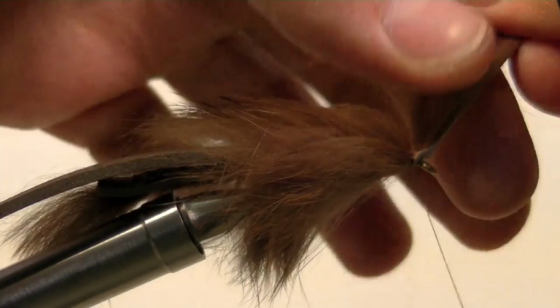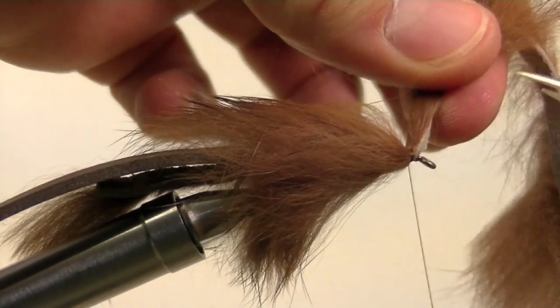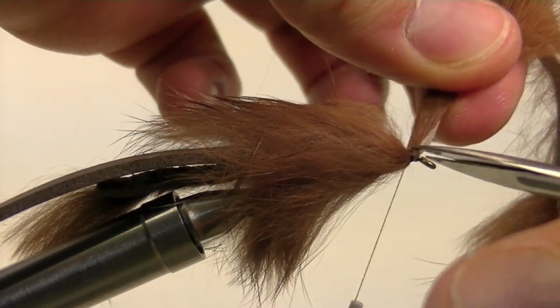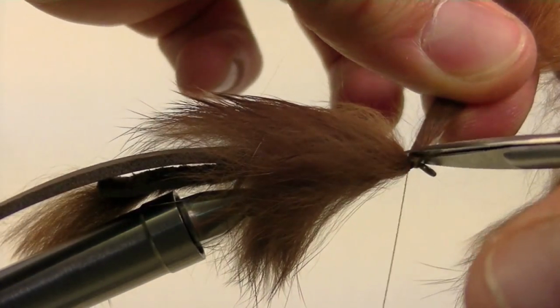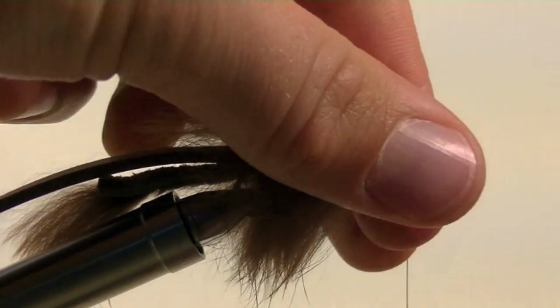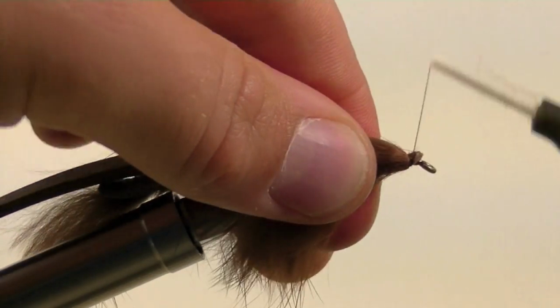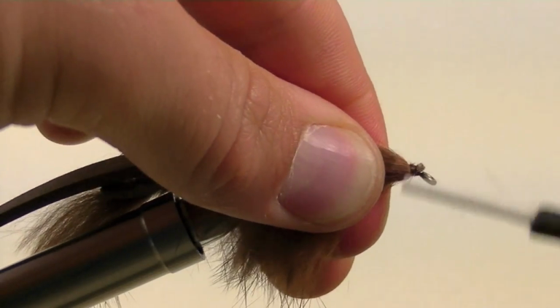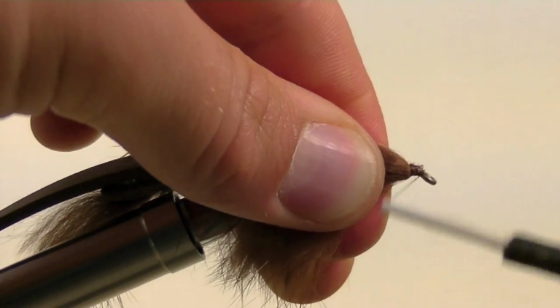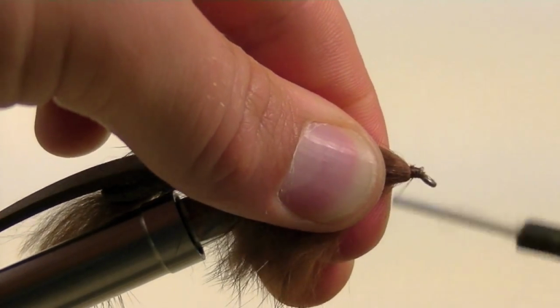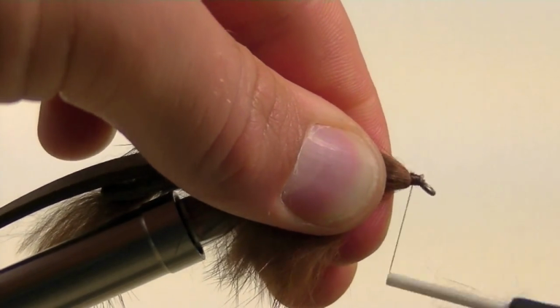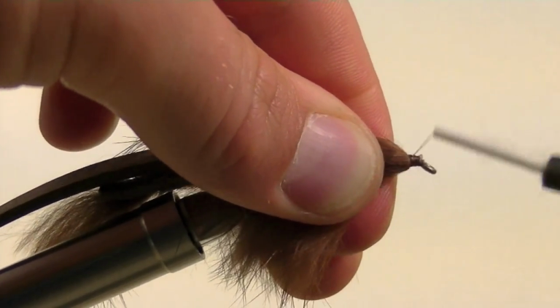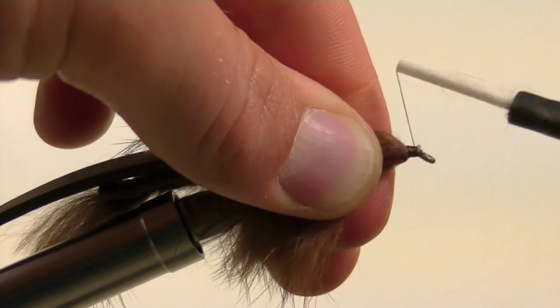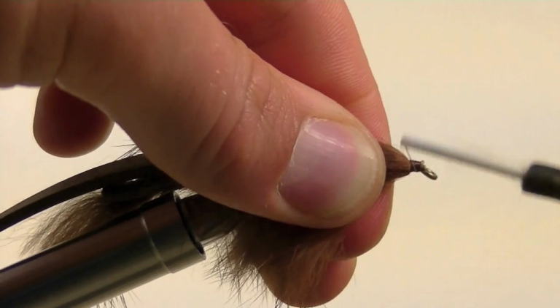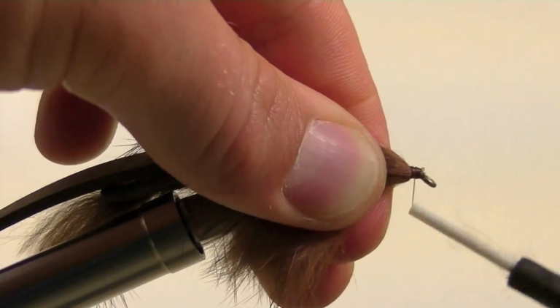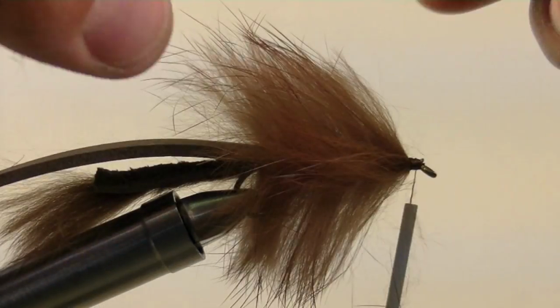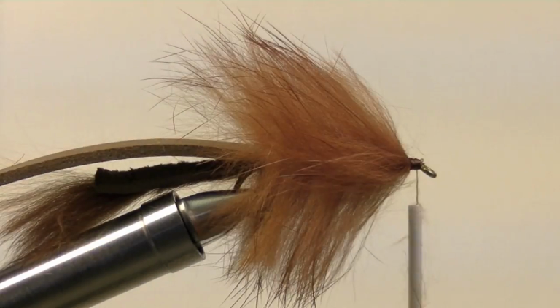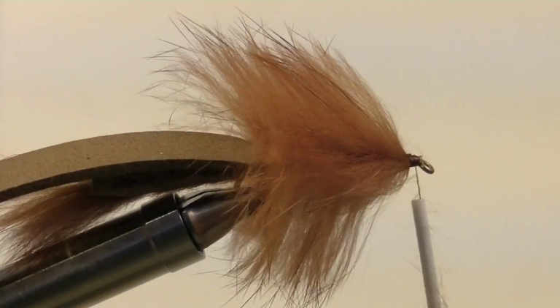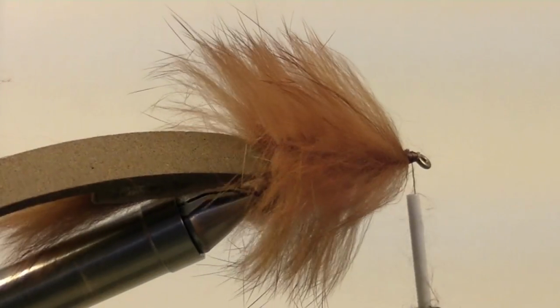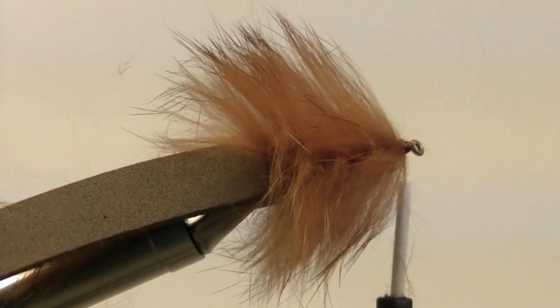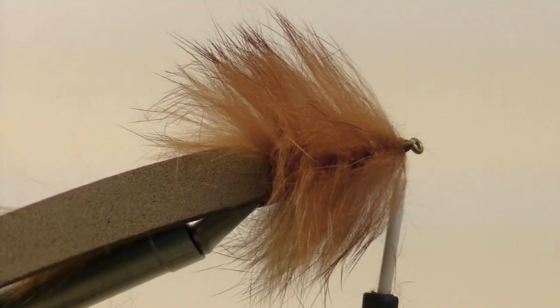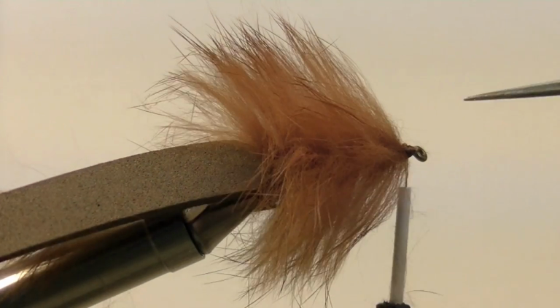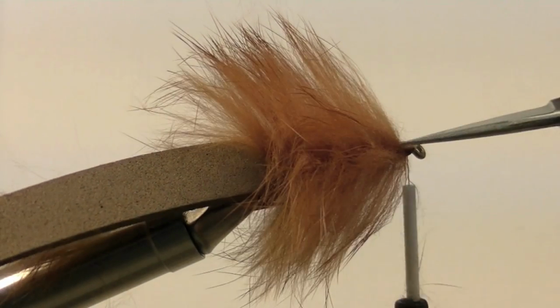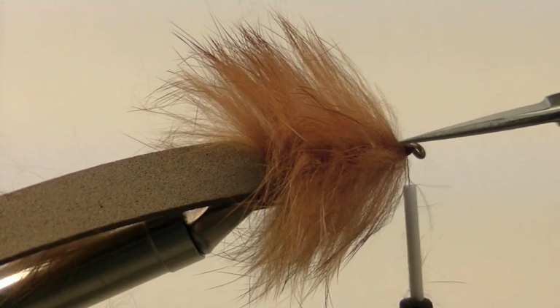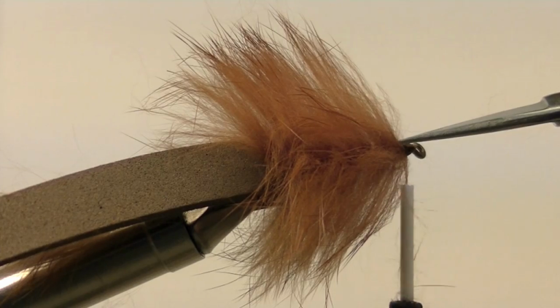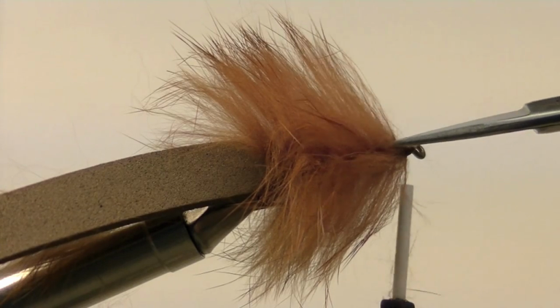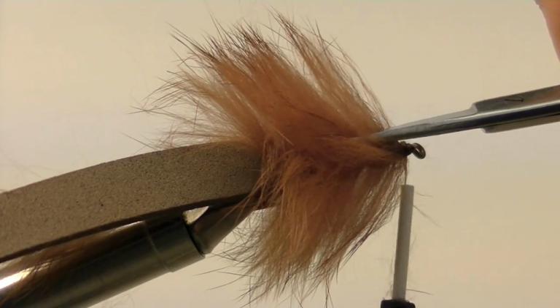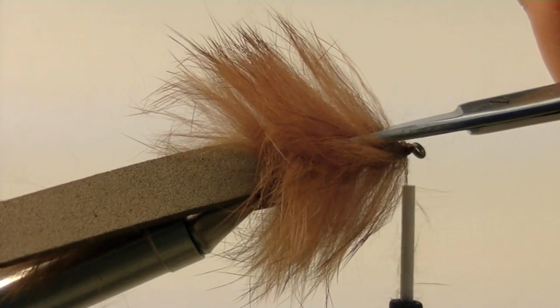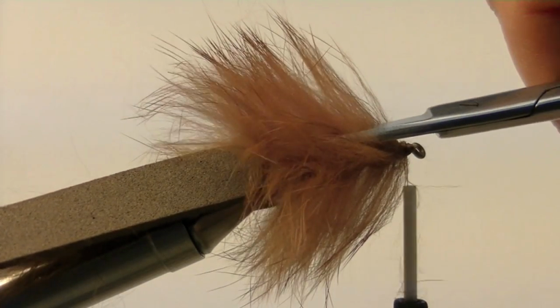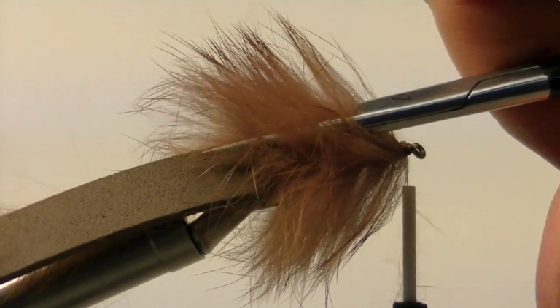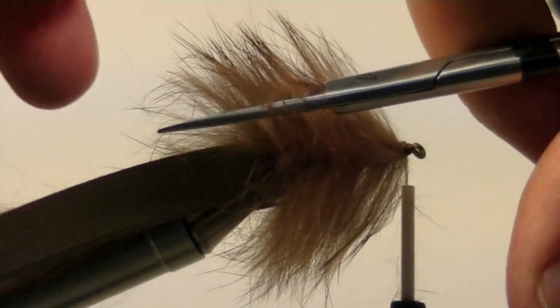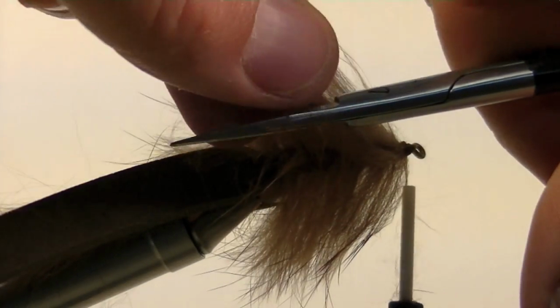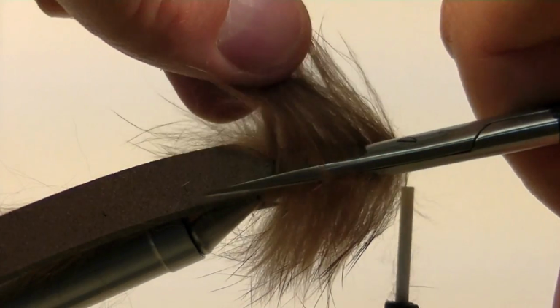Once the rabbit strip is secure, clip off the excess. A few extra security wraps will help hold everything in place. Next, take your scissors and run them down the shank of the hook so that we can split the rabbit hairs, and pull some to each side.